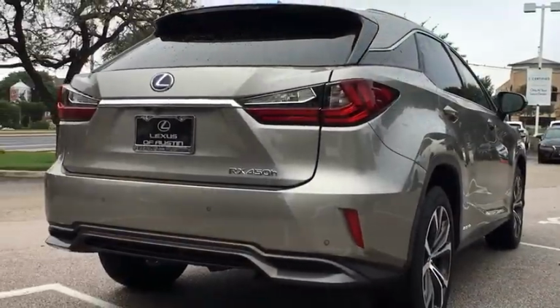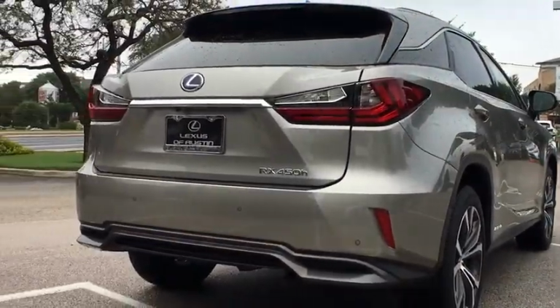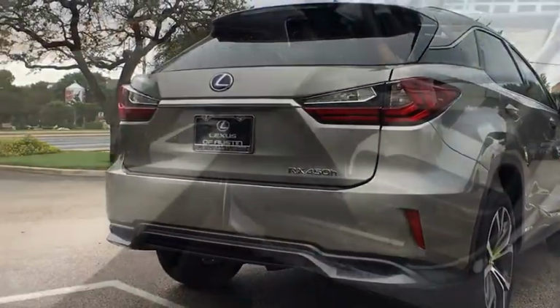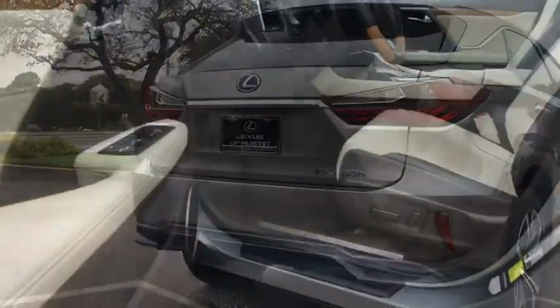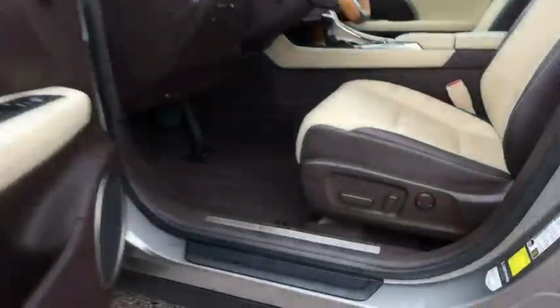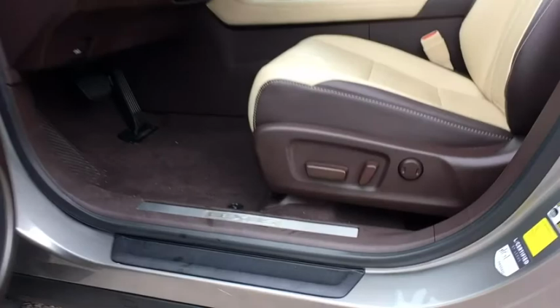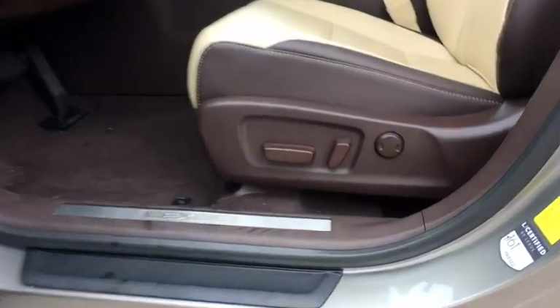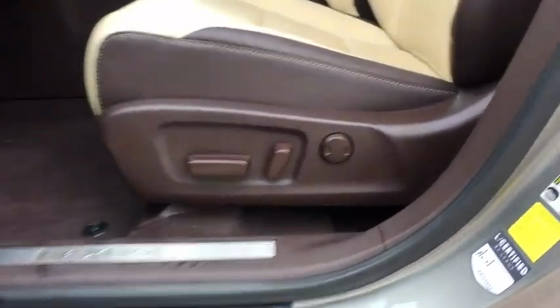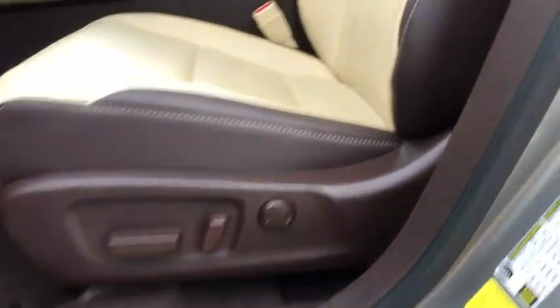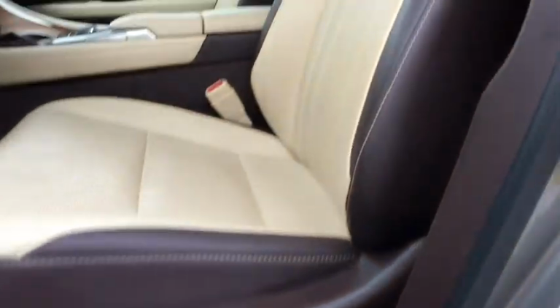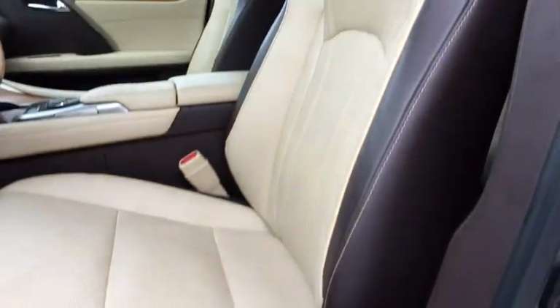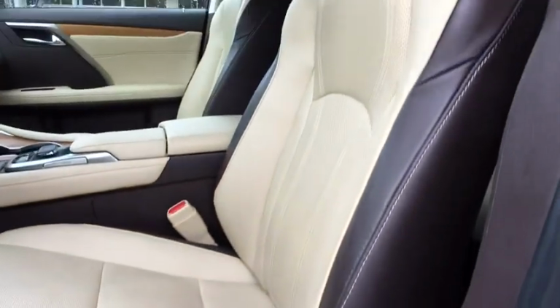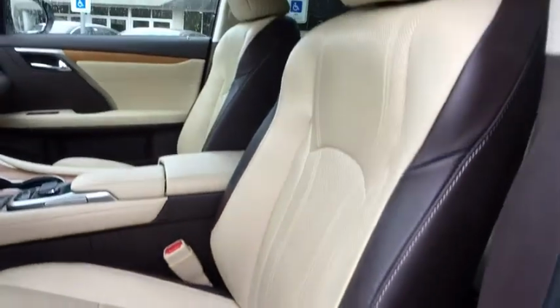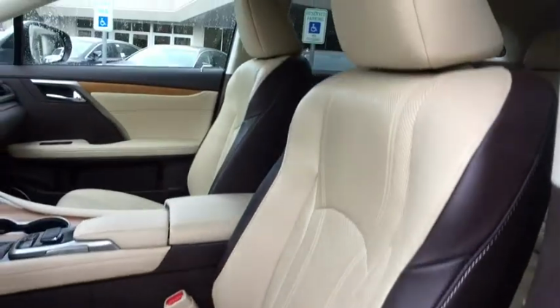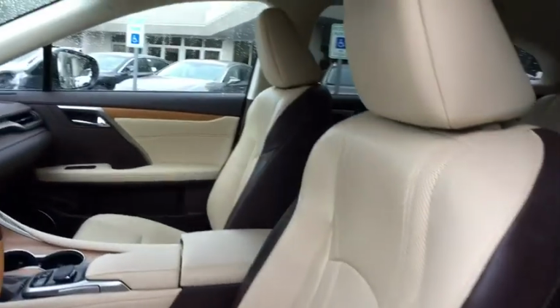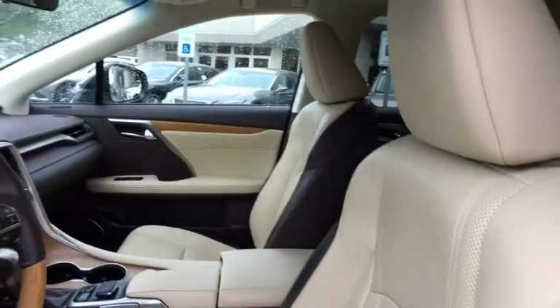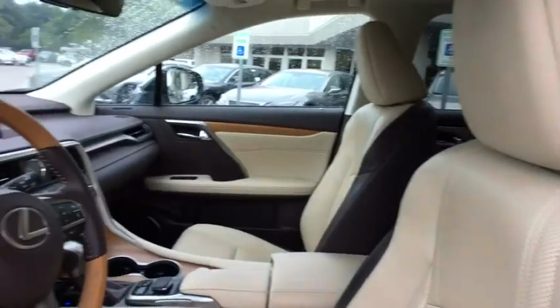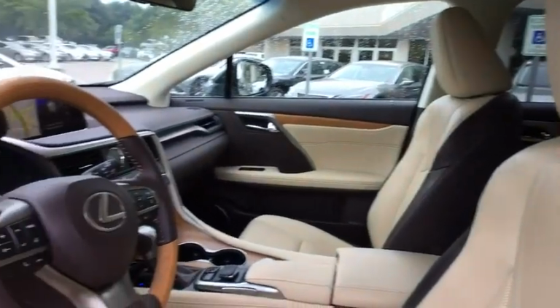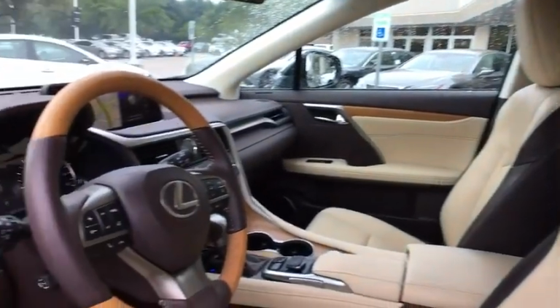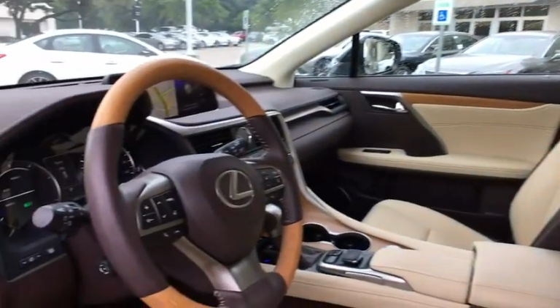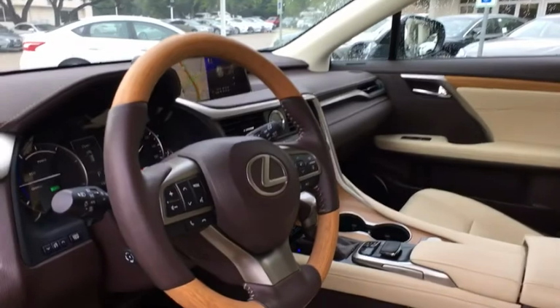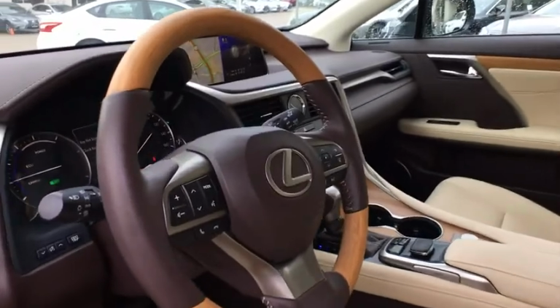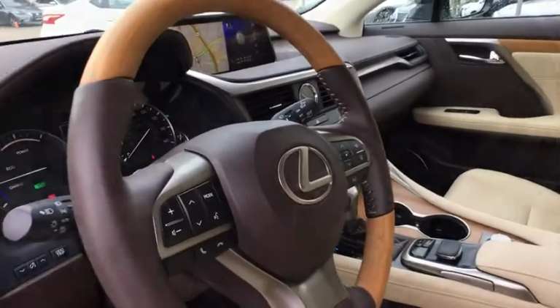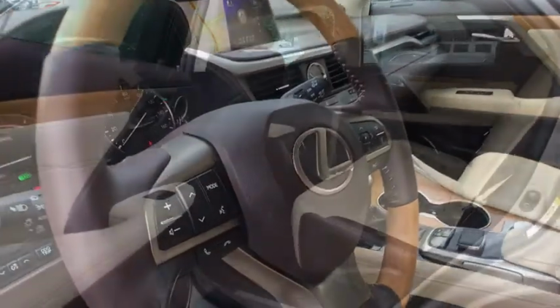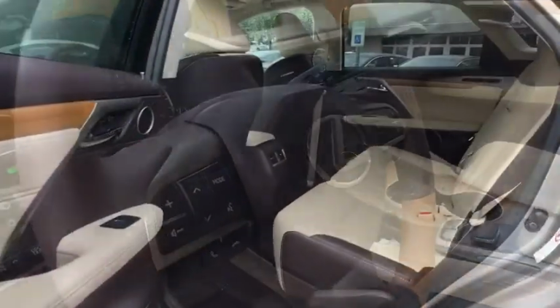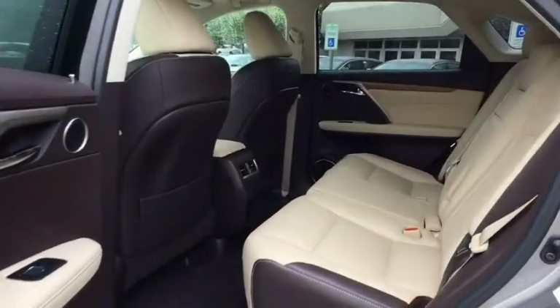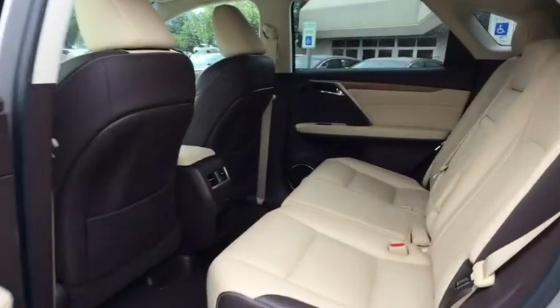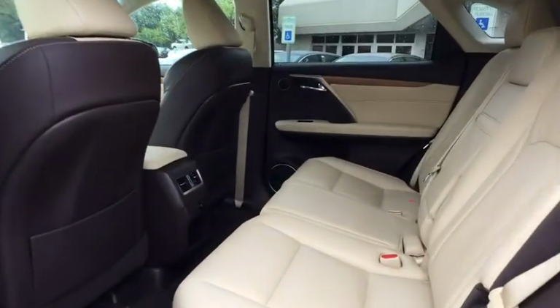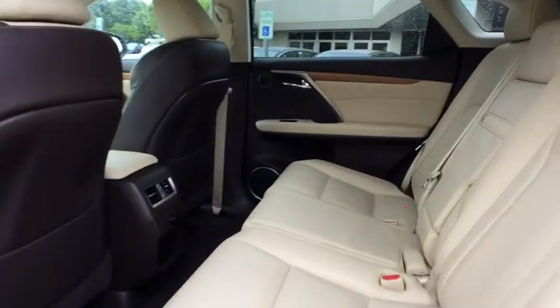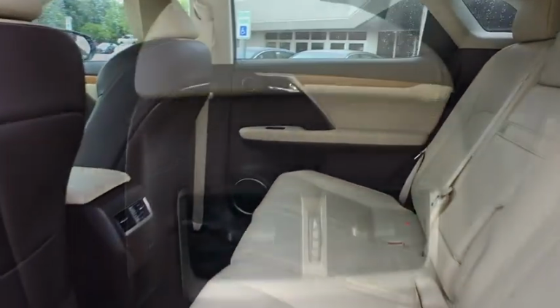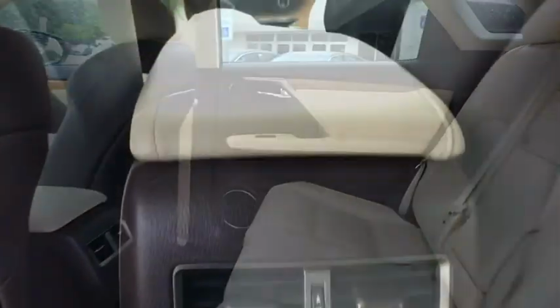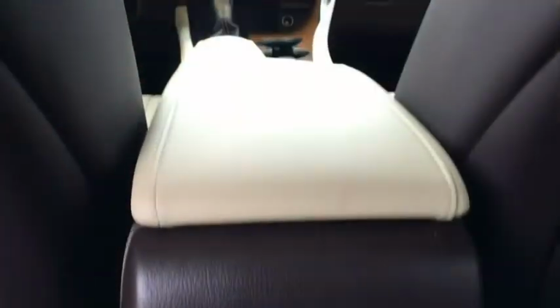Backup camera, leather-wrapped steering wheel, Bluetooth, power steering, adjustable steering wheel, auto-dimming rear-view mirror, four-wheel disc brakes, hard disc drive media storage, floor mats.